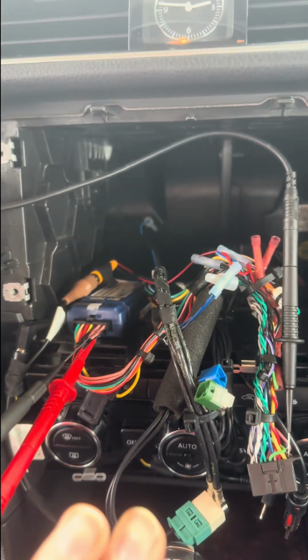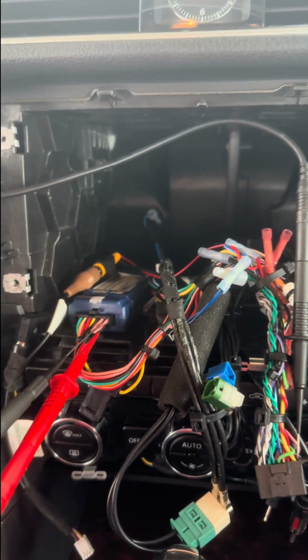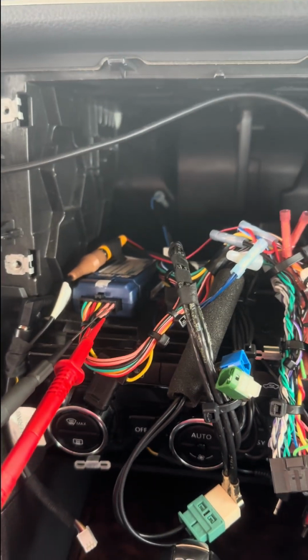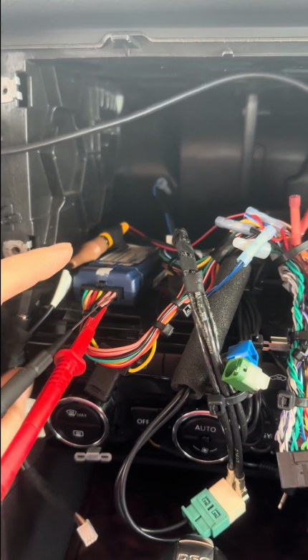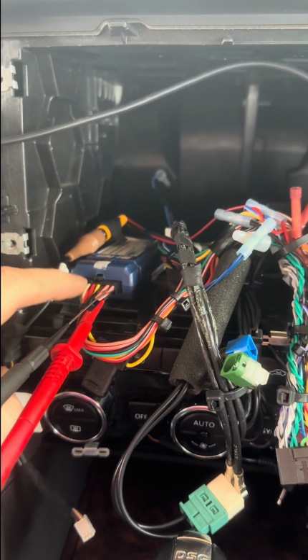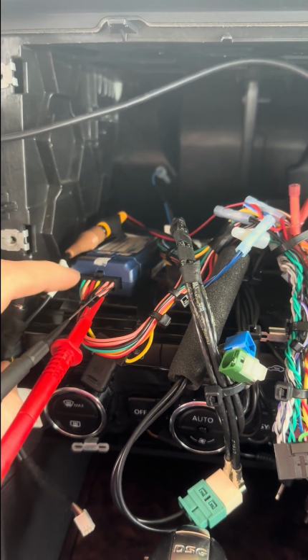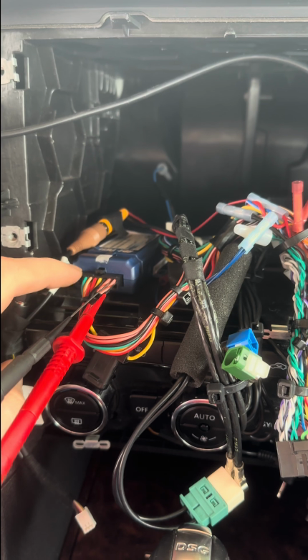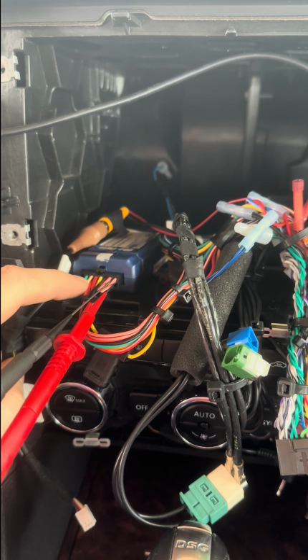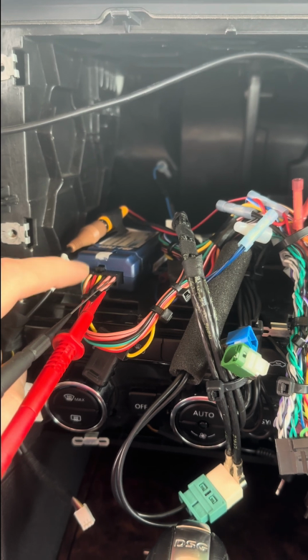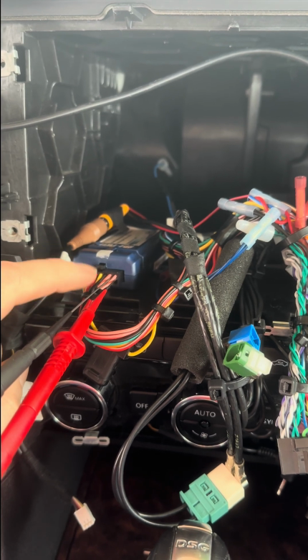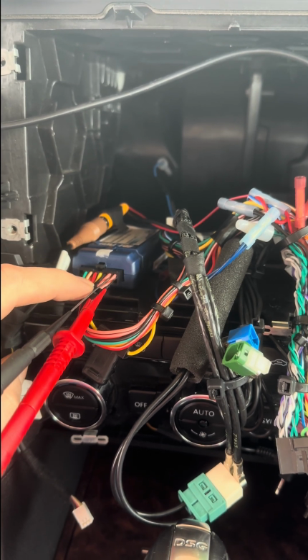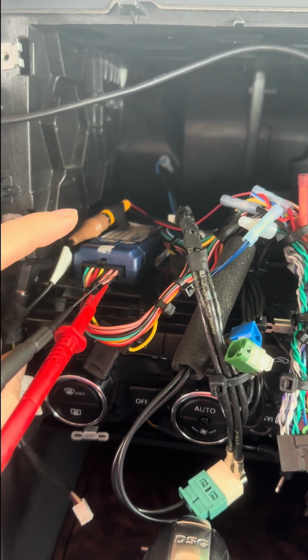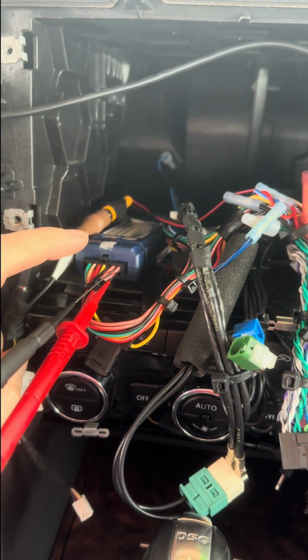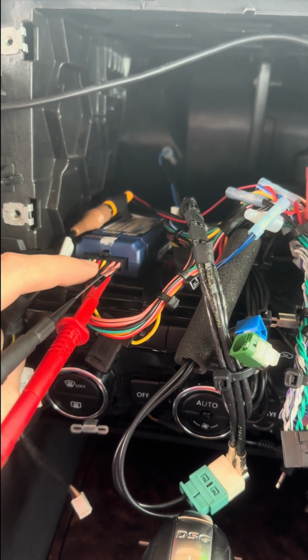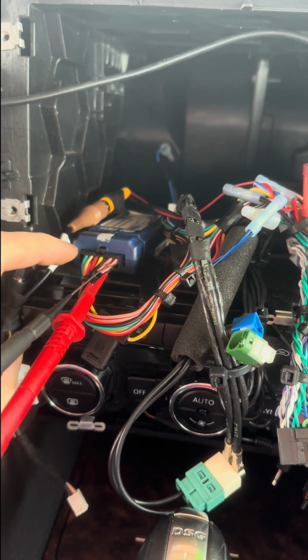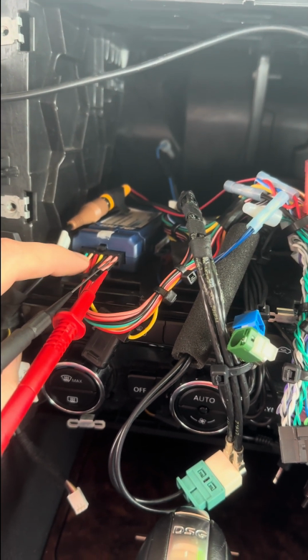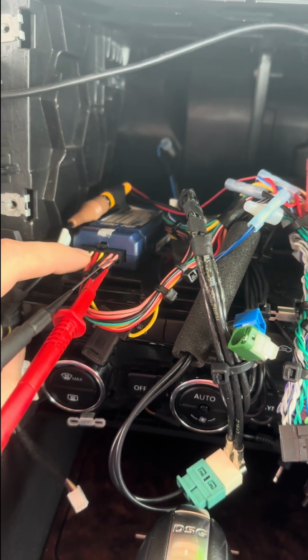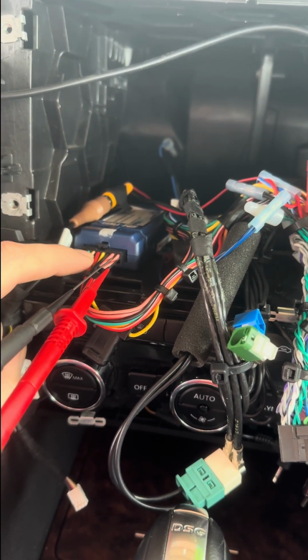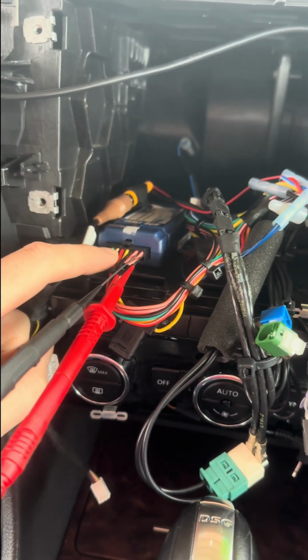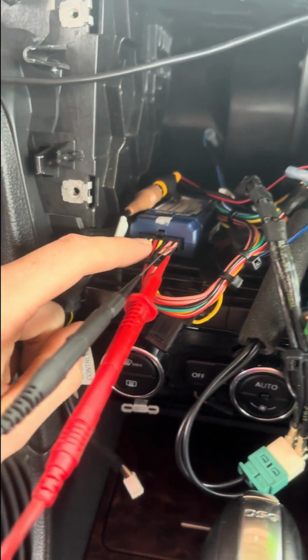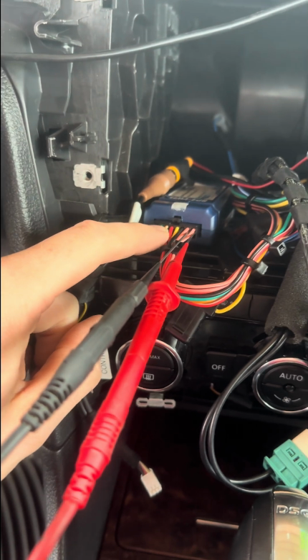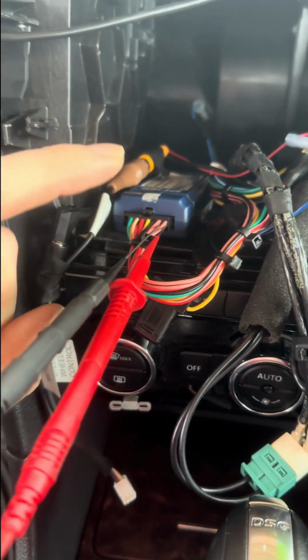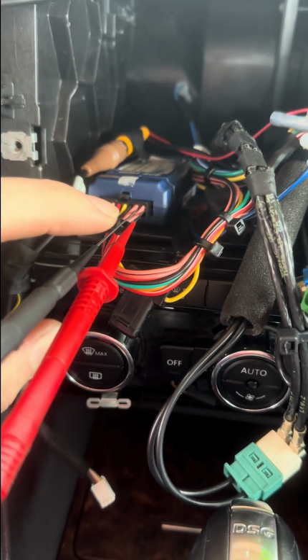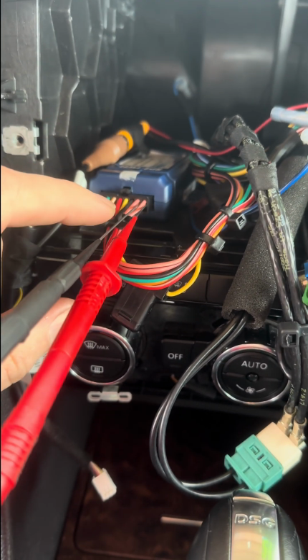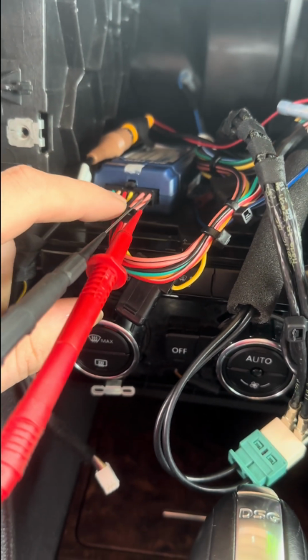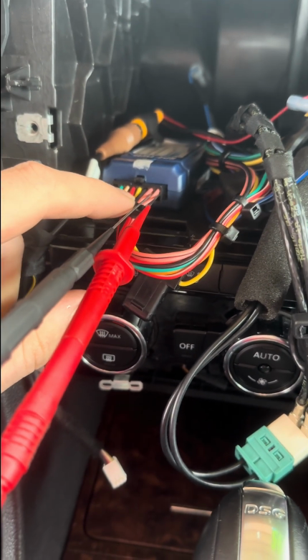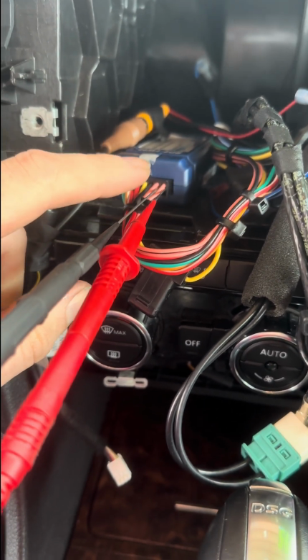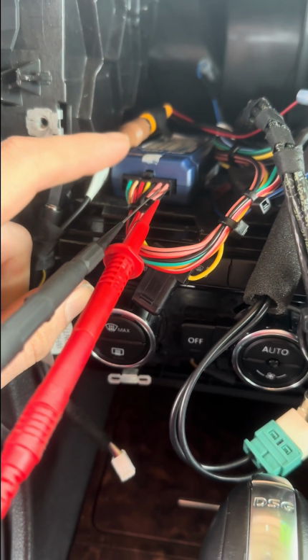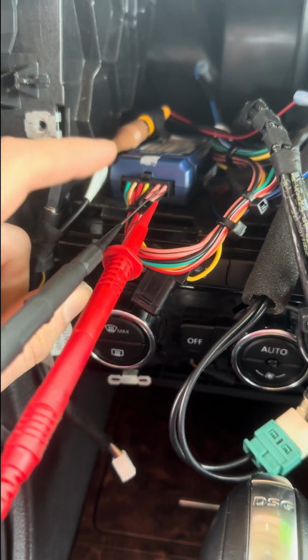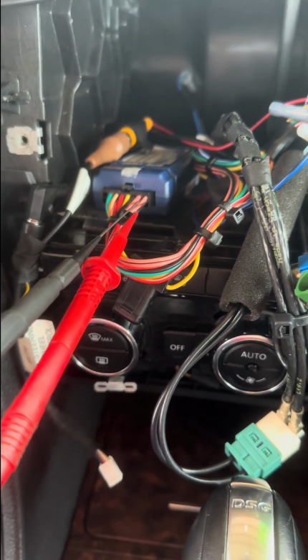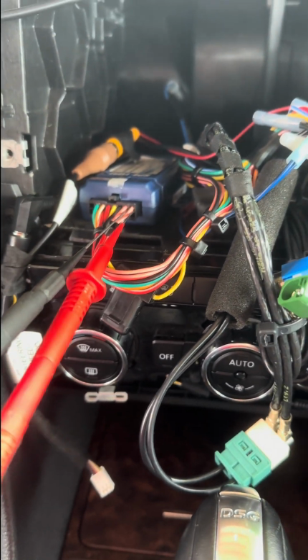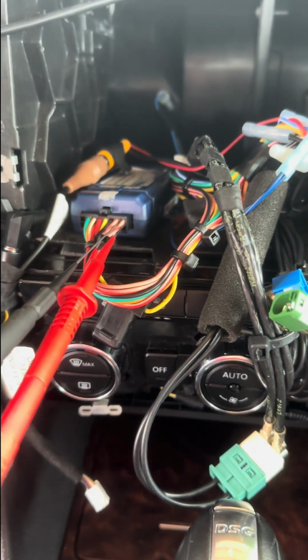This one is not turning on the switched ignition signal. It has good constant power and good ground. So now we're going to check the CAN bus lines, which are these two pink cables. You have a high and low — CAN high, CAN low.